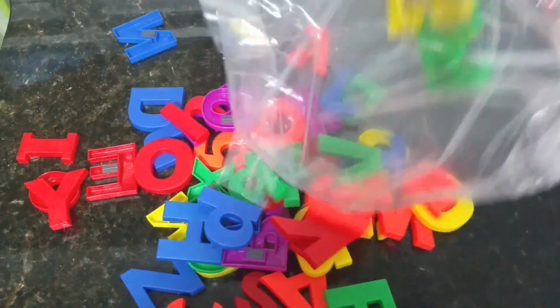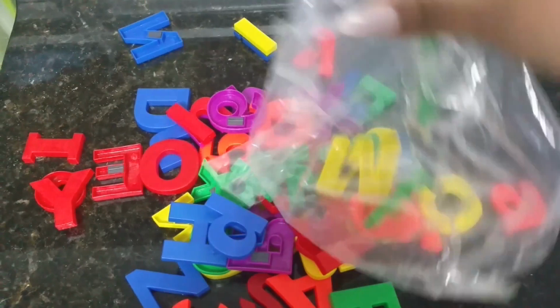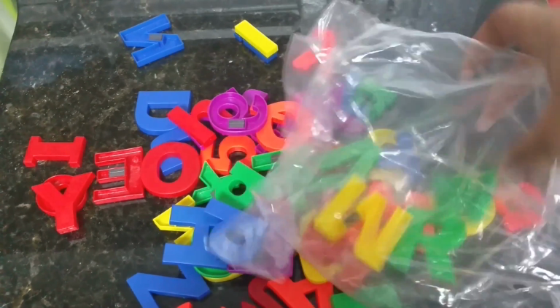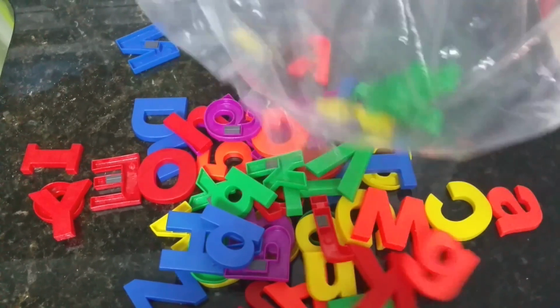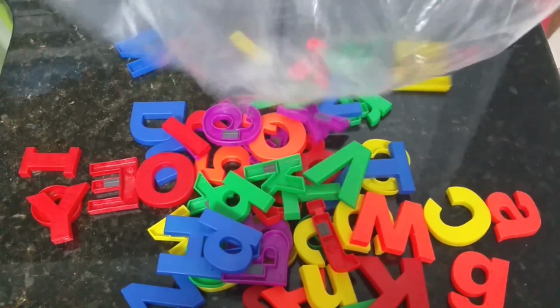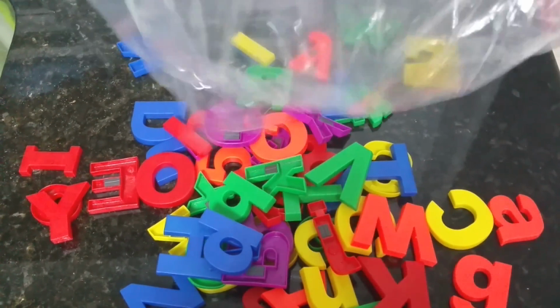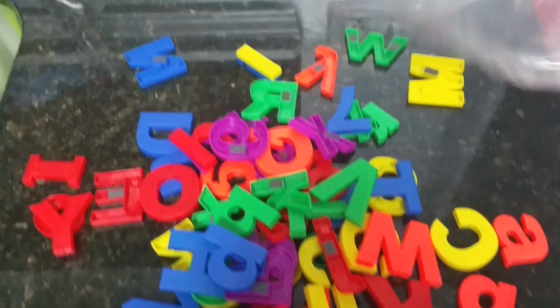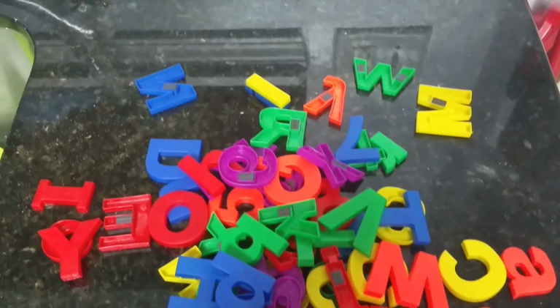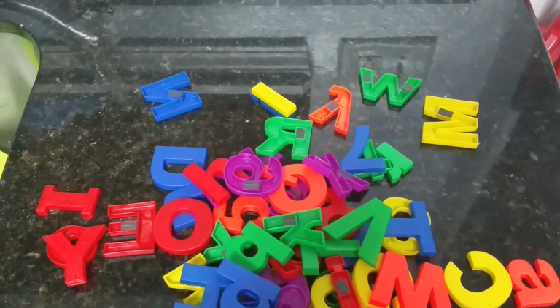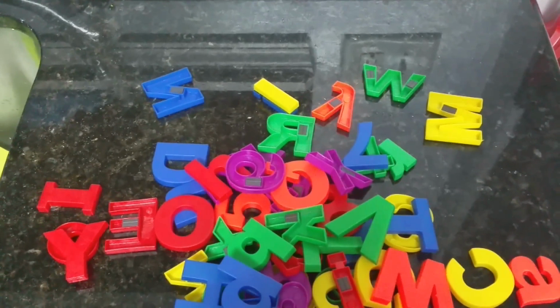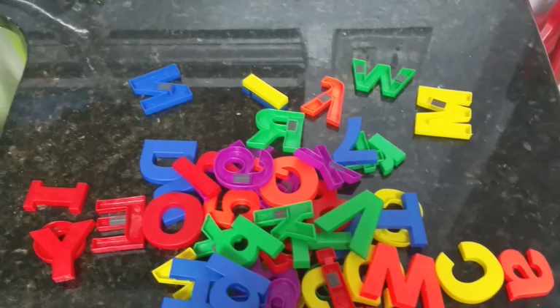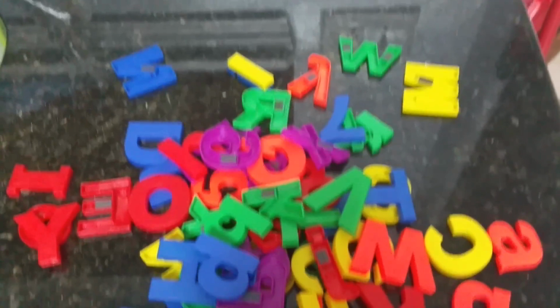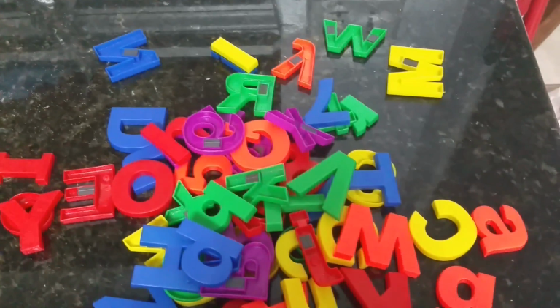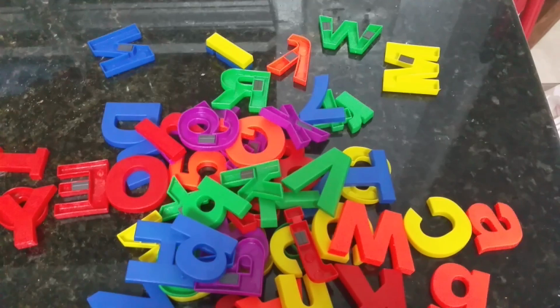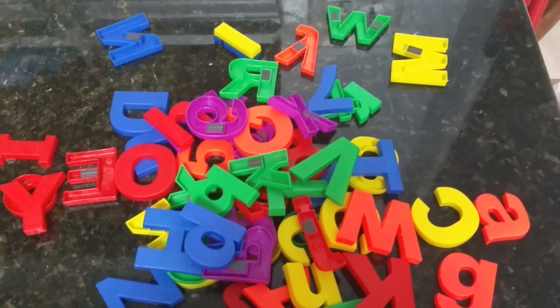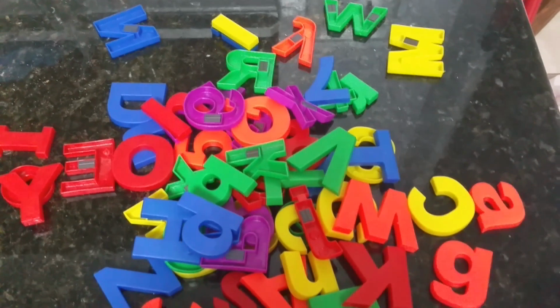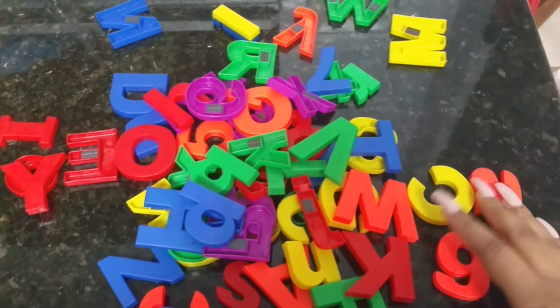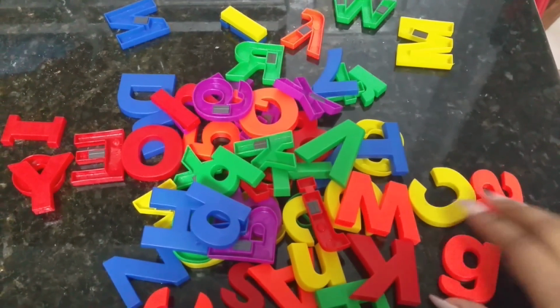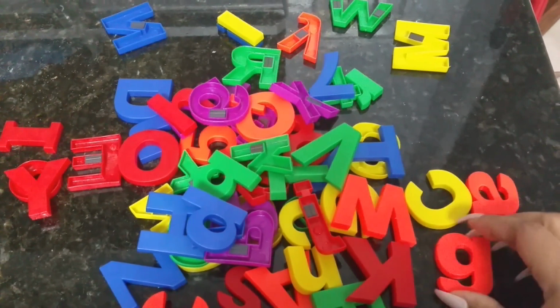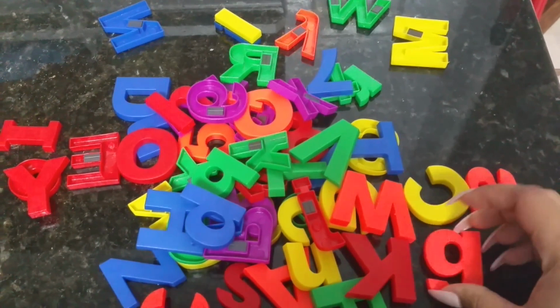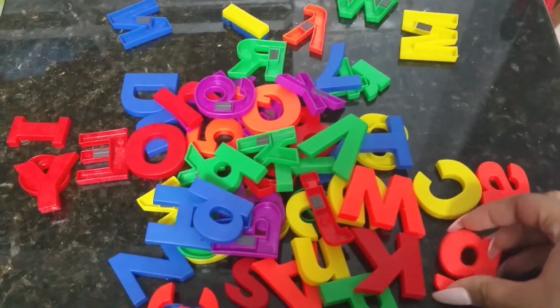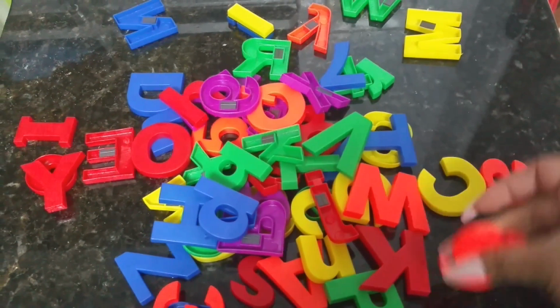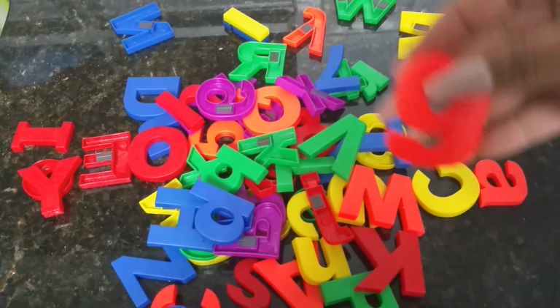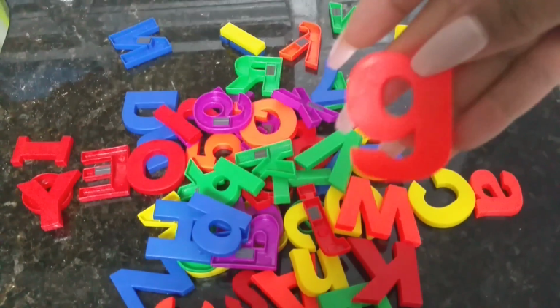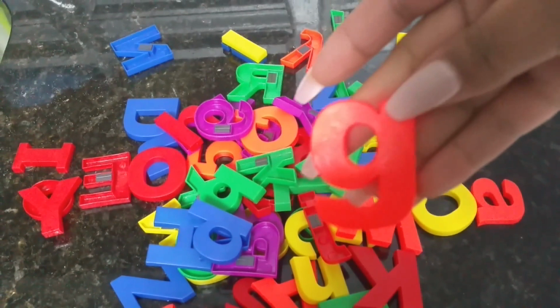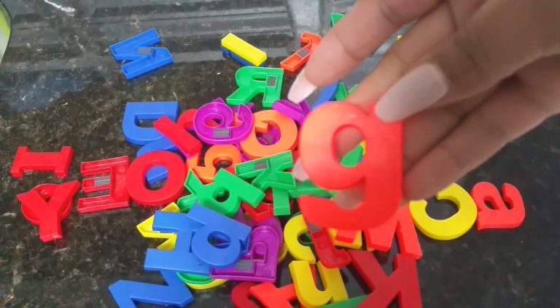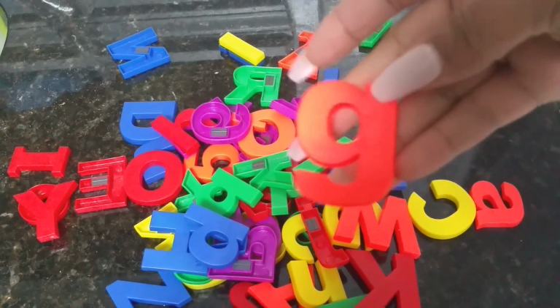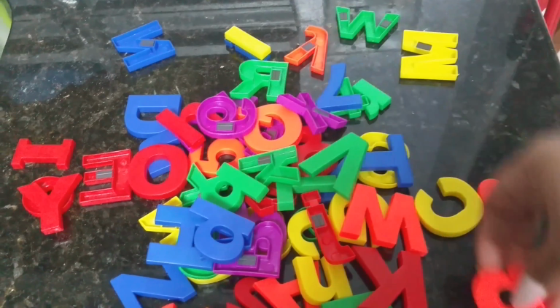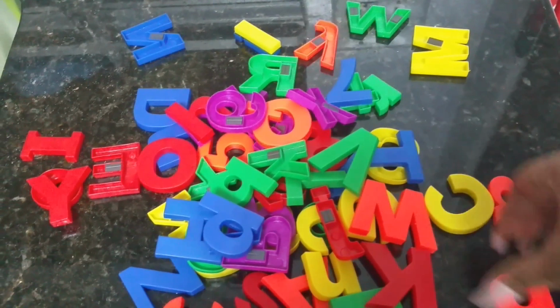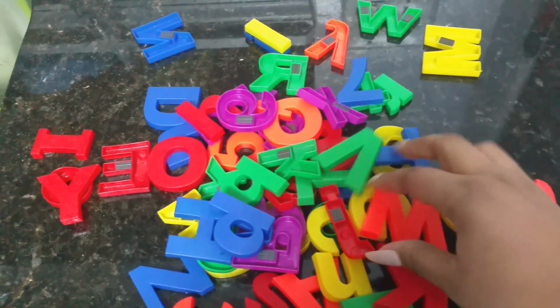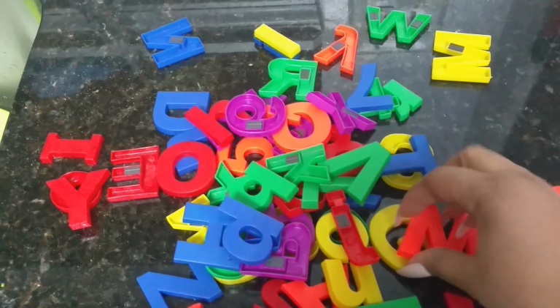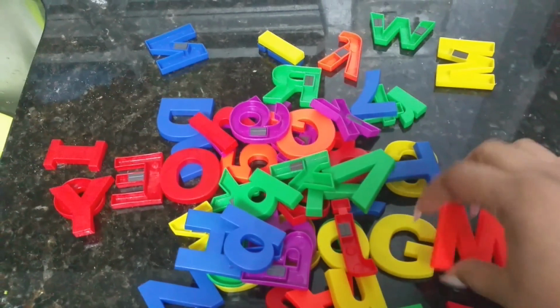These alphabet magnets were so much fun. I love that they work so well on my stainless steel refrigerator. The magnets have a good amount of magnetism — I found that they work better than any other magnets I've purchased.